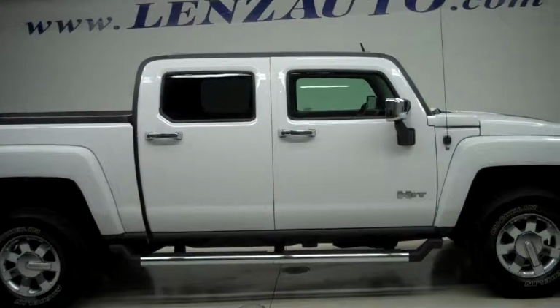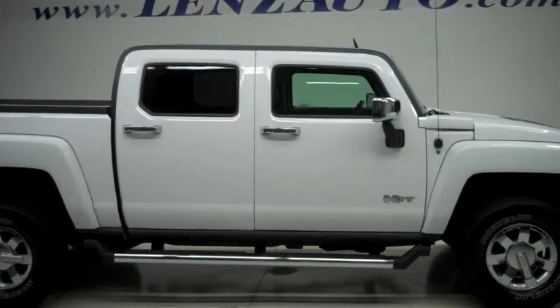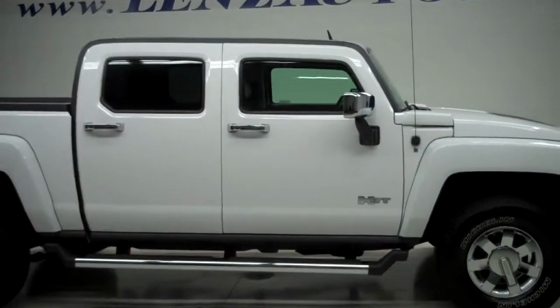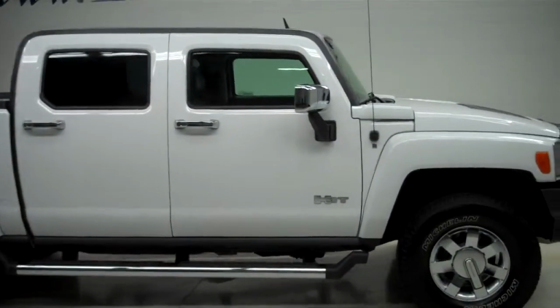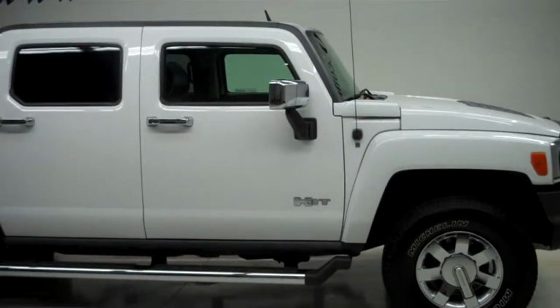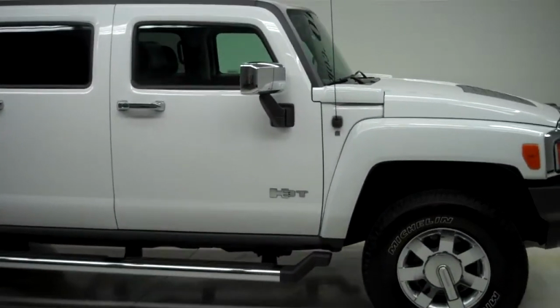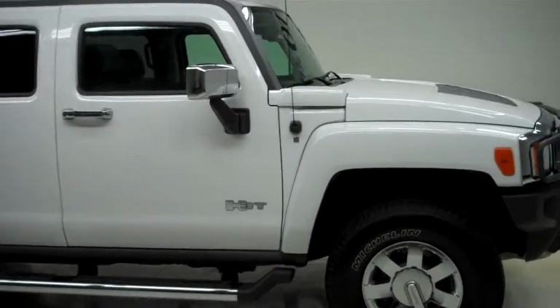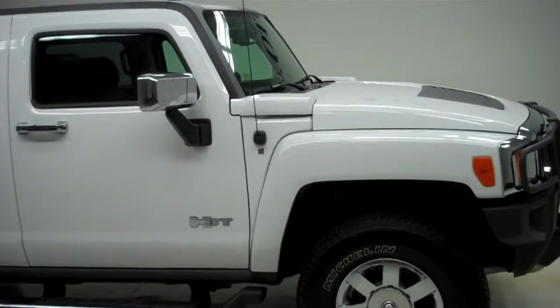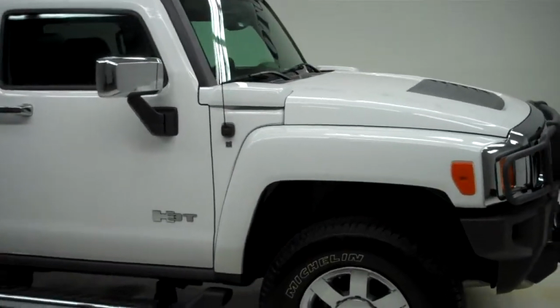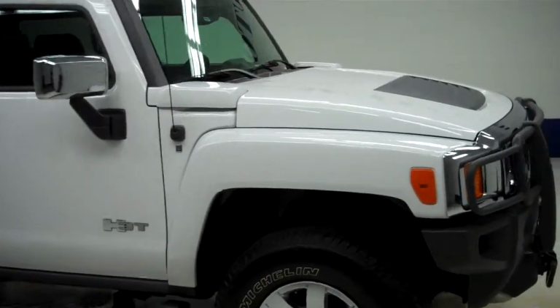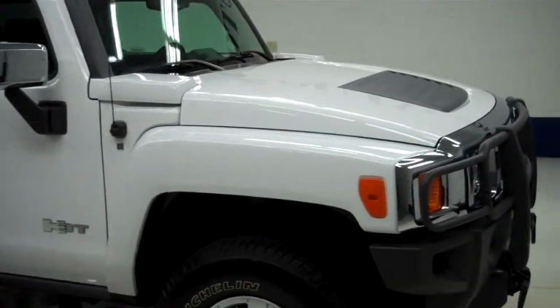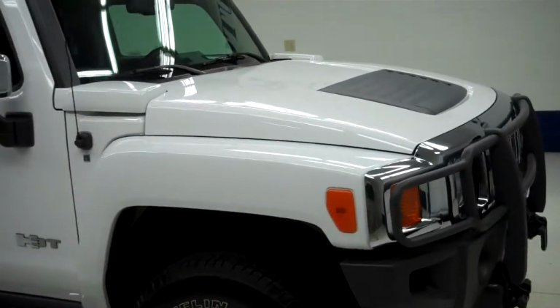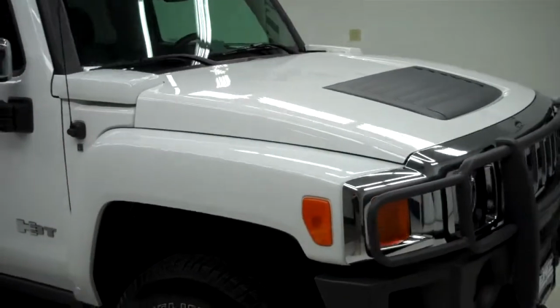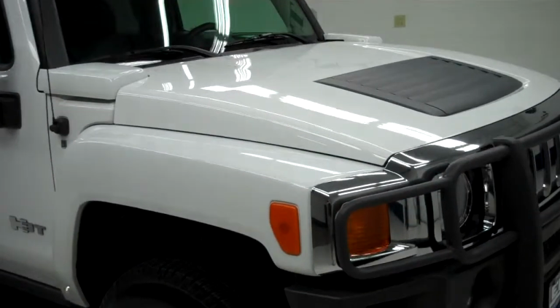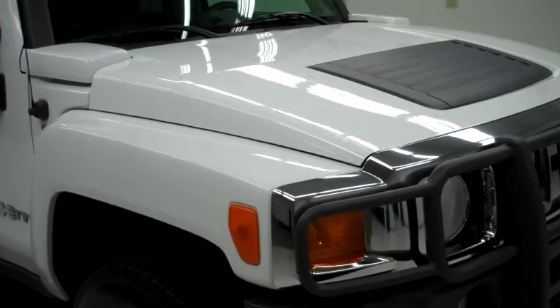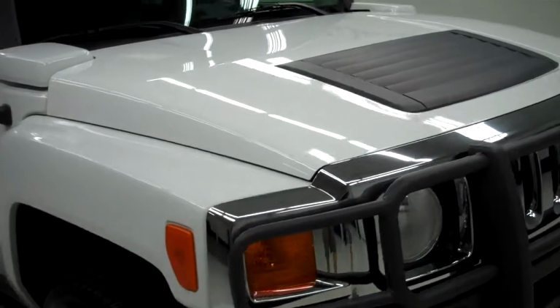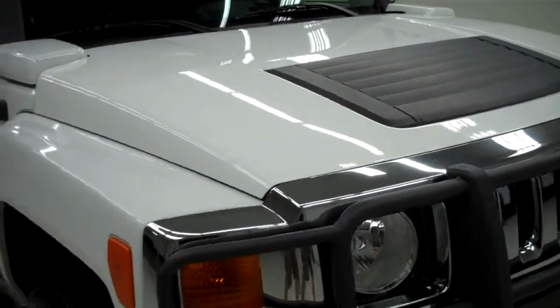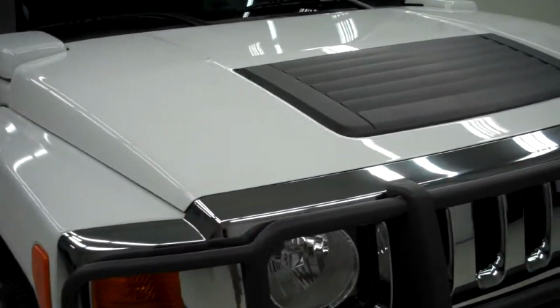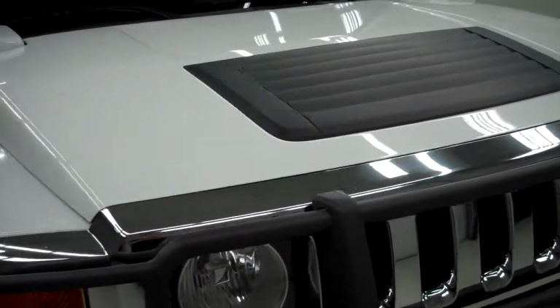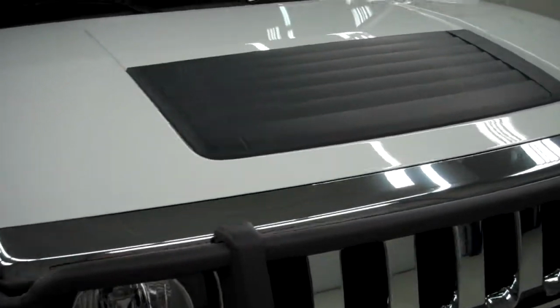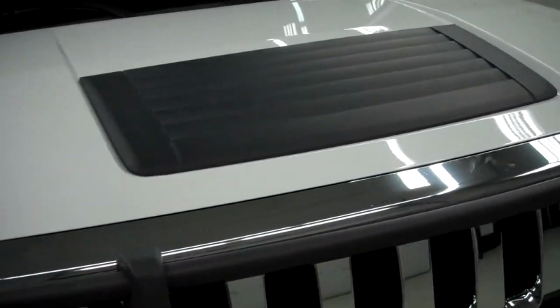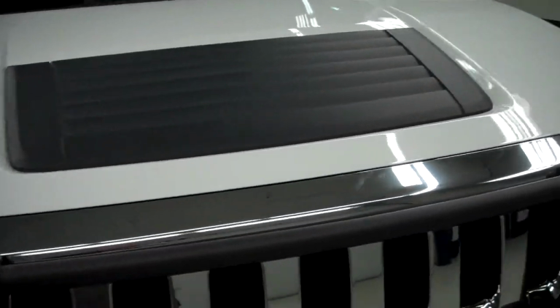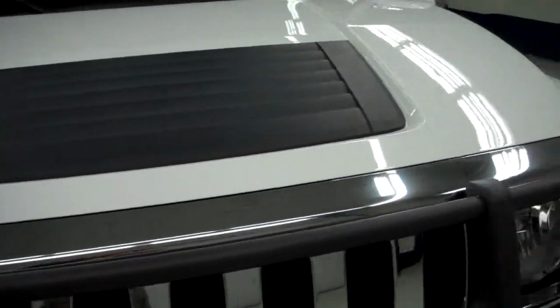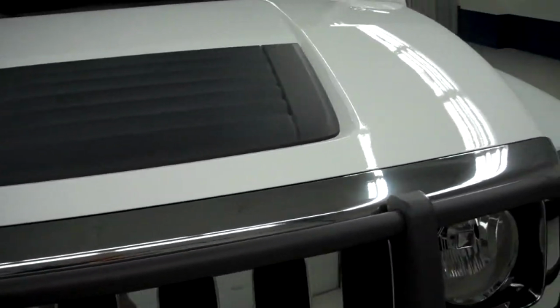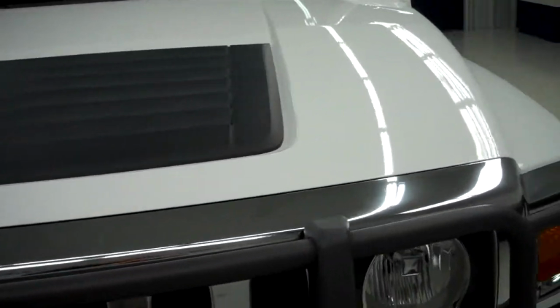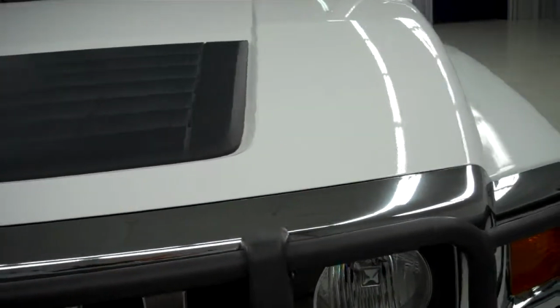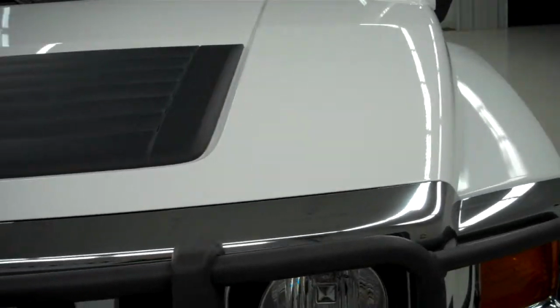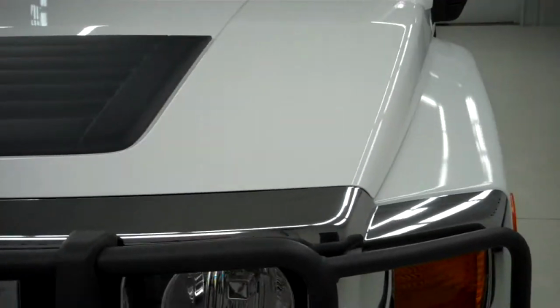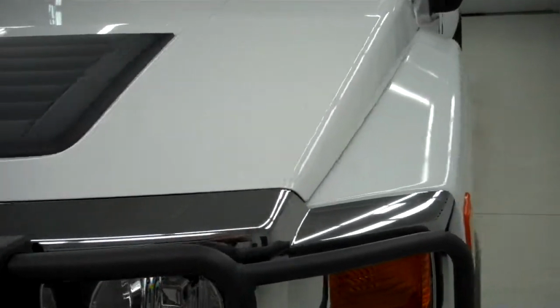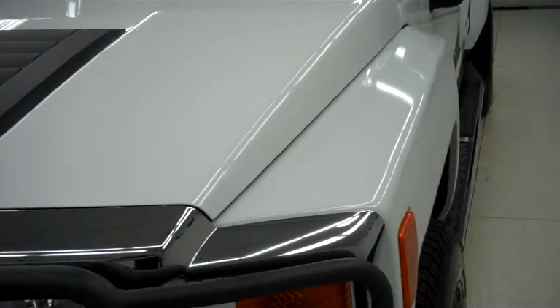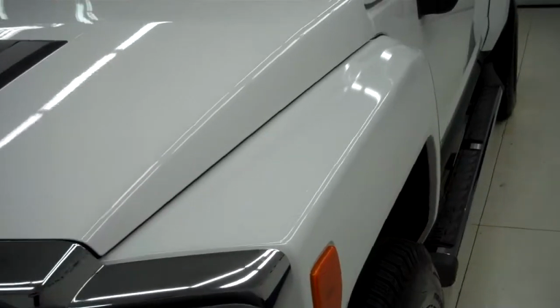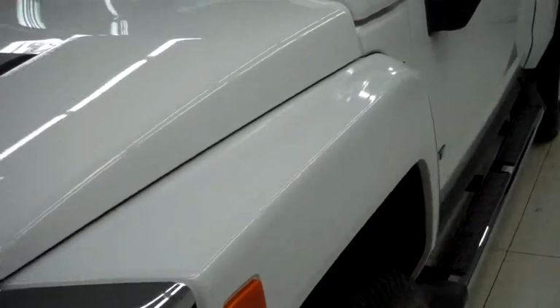This is stock number J4953, a 2009 Hummer H3T. This truck has a 3.7 liter inline 5 engine.